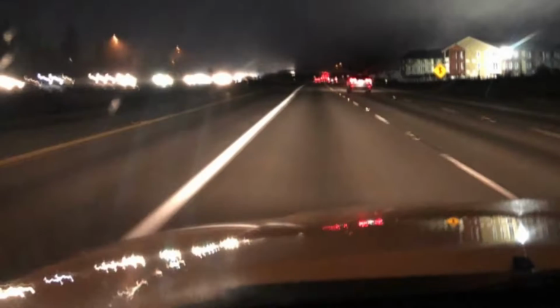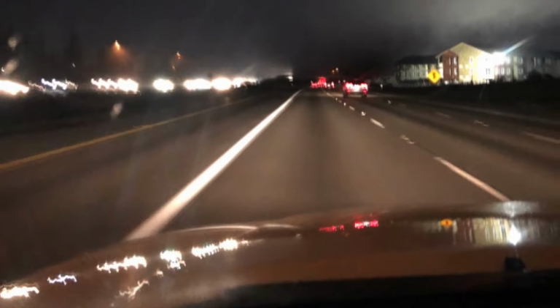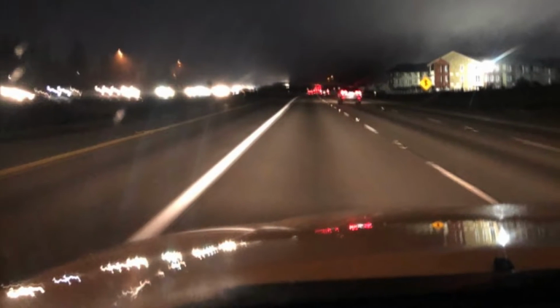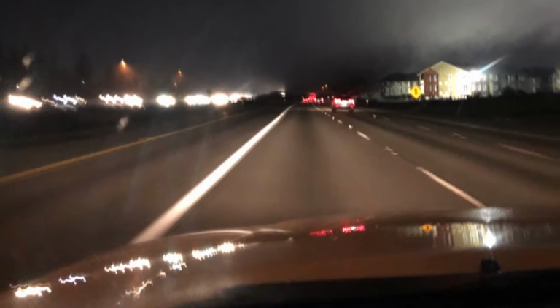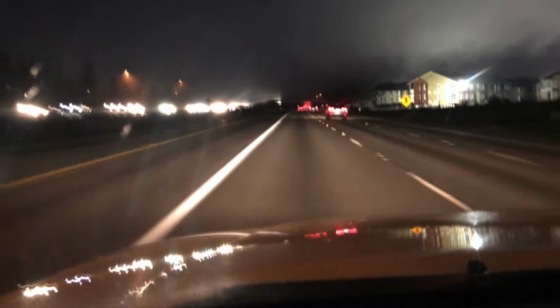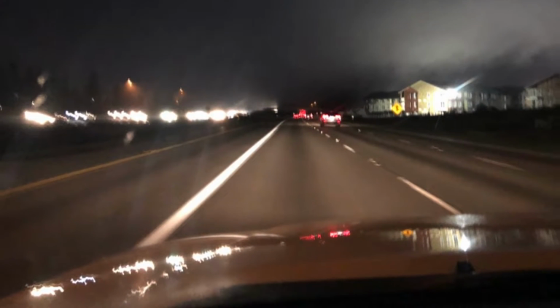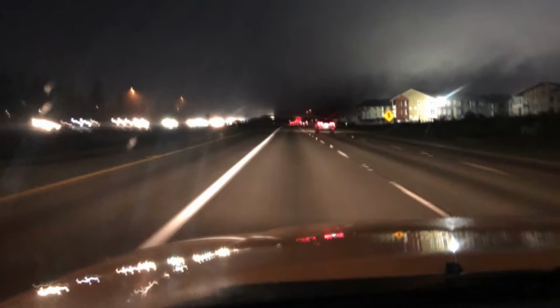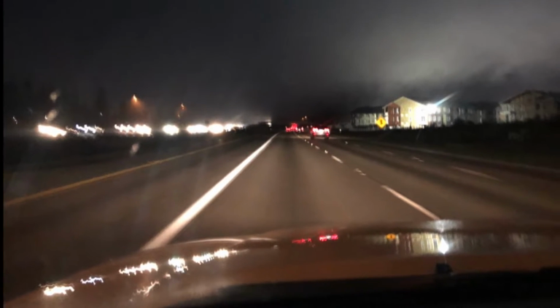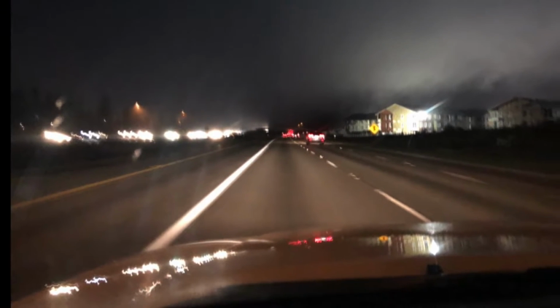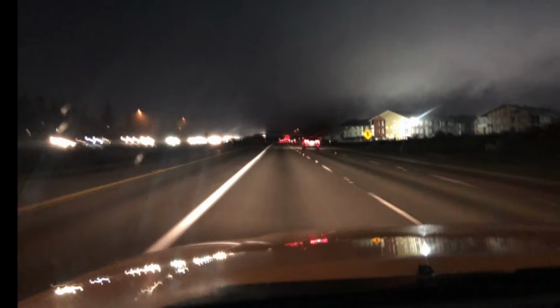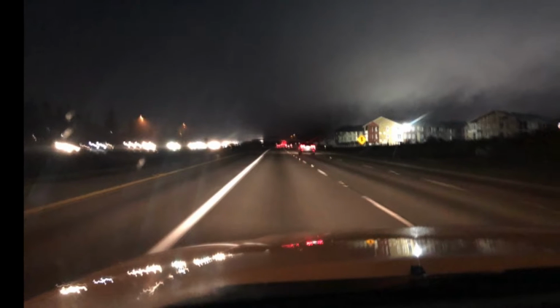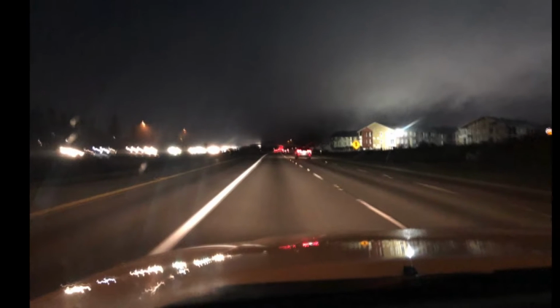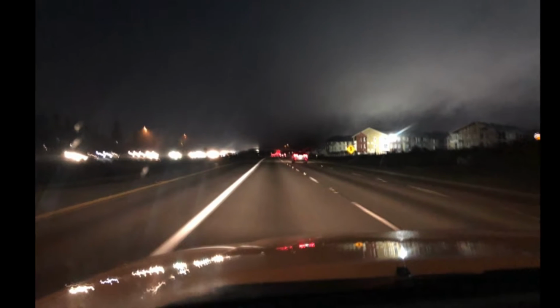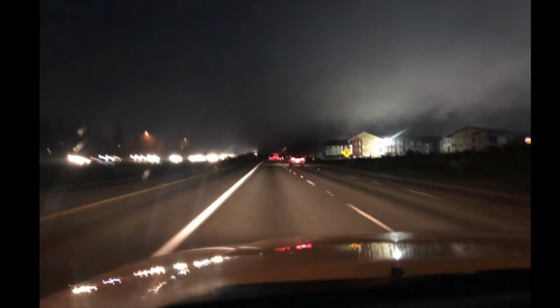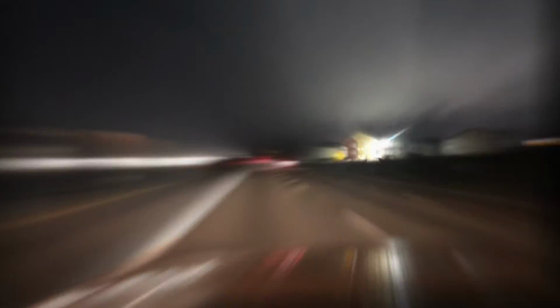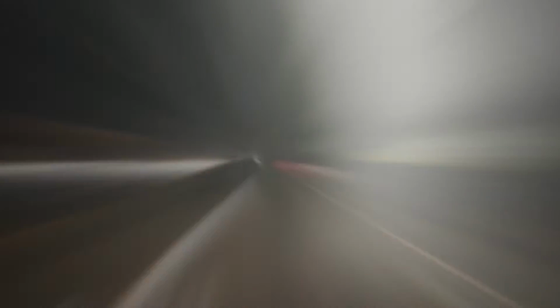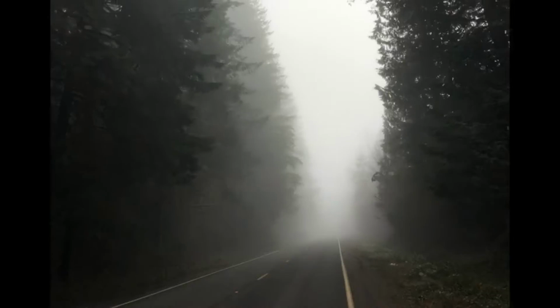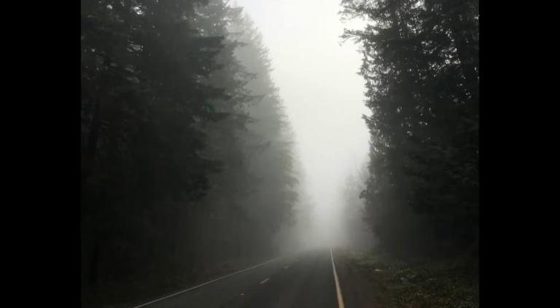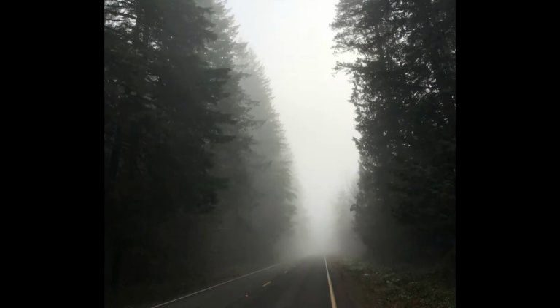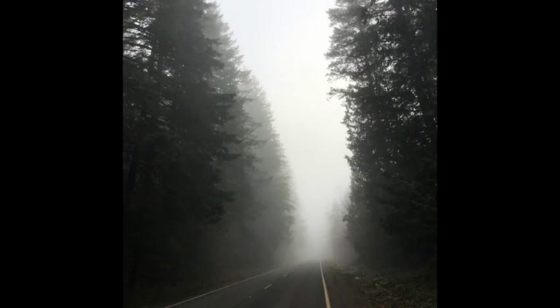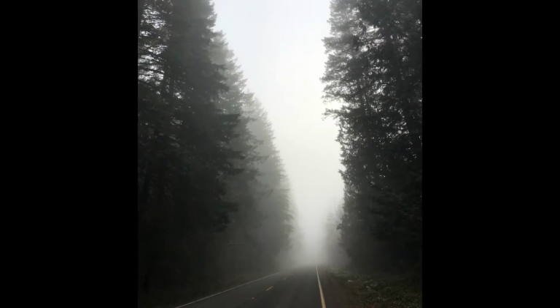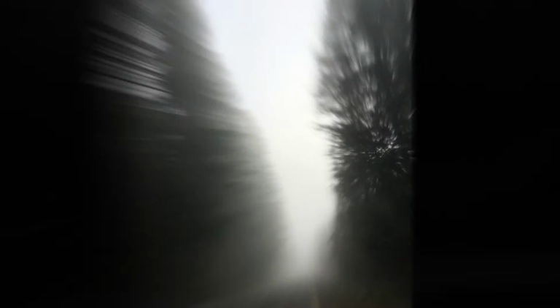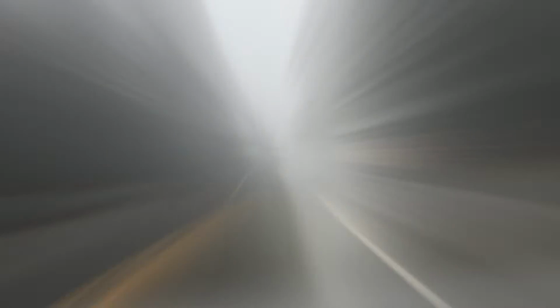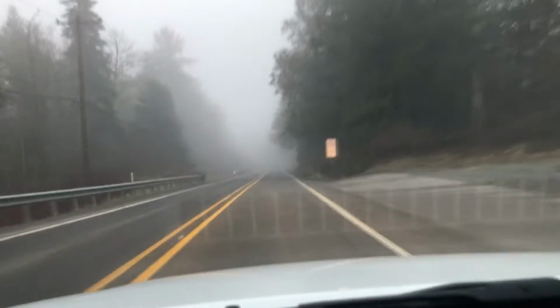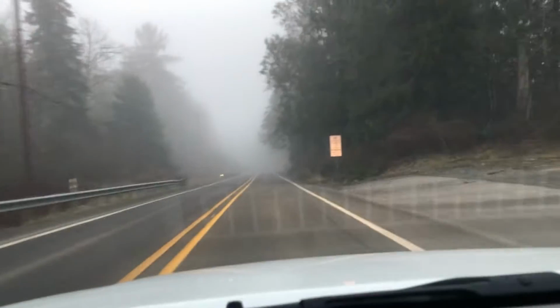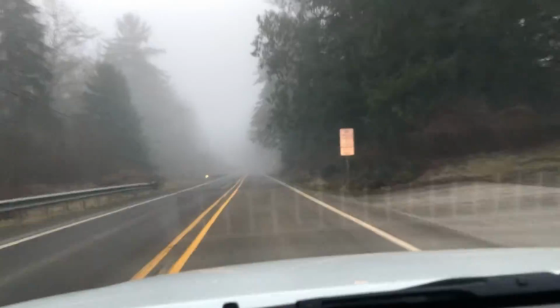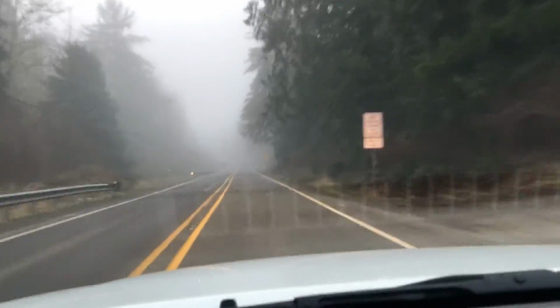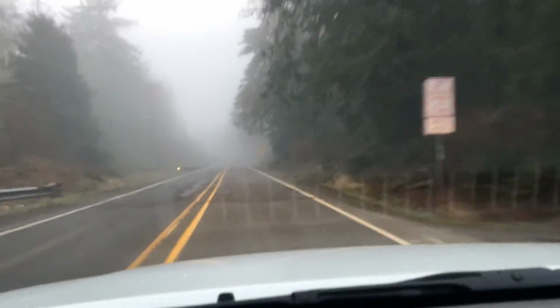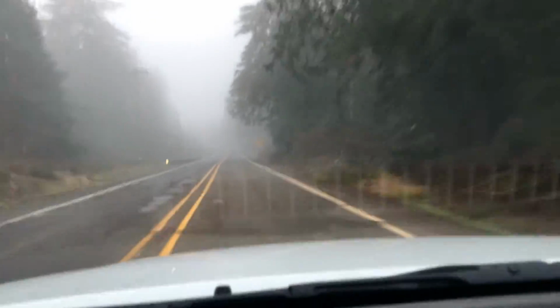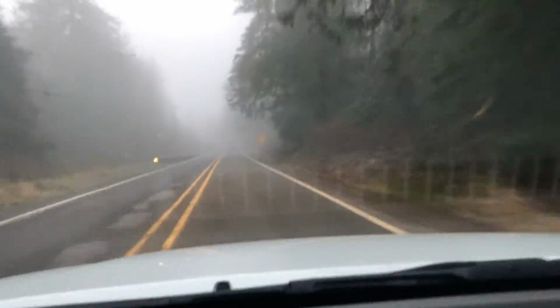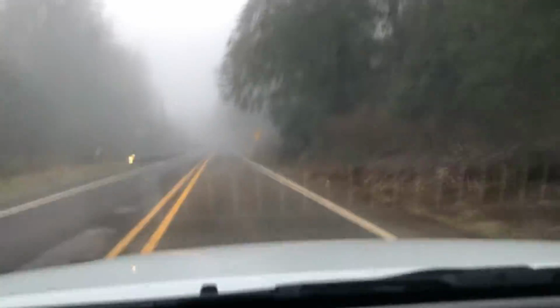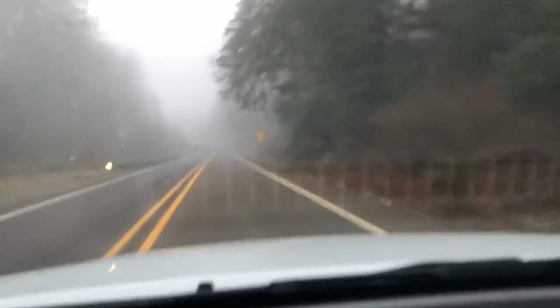We left Seattle at 5:30 in the morning, so we drove in the dark for about an hour, and then we drove in a ton of fog for another hour — and then some more fog, because hello, this is the Pacific Northwest.